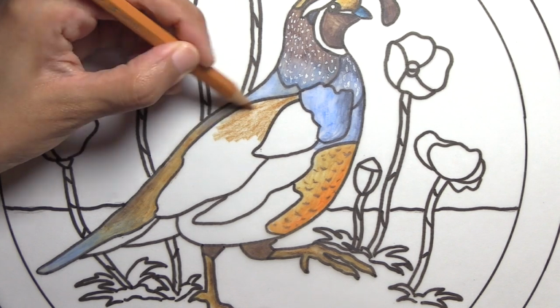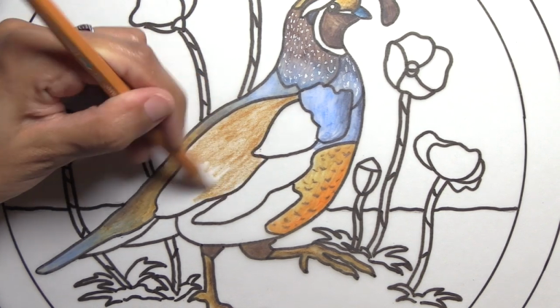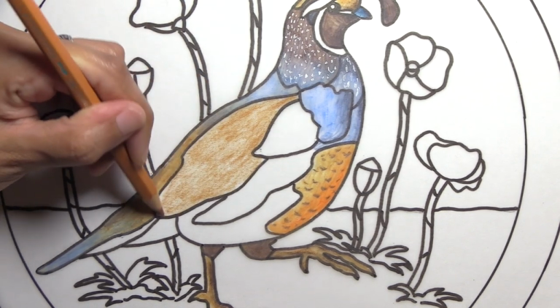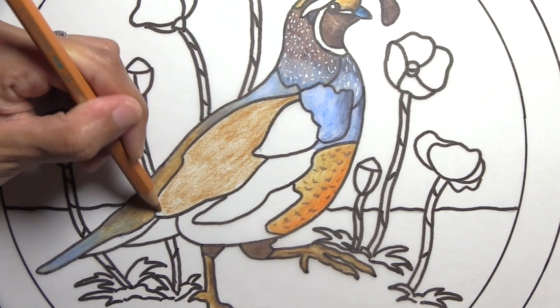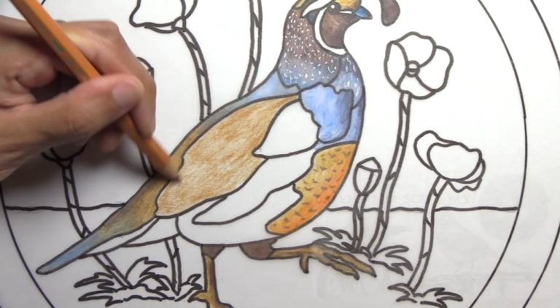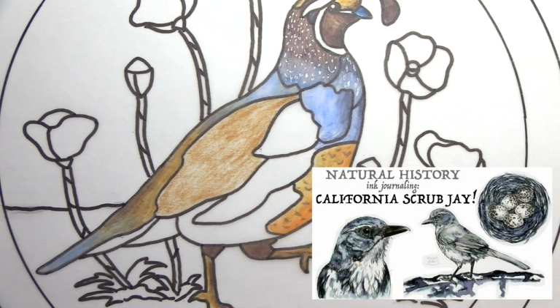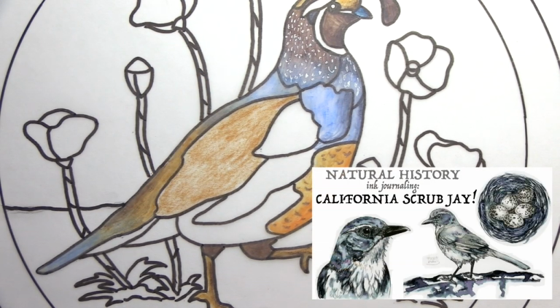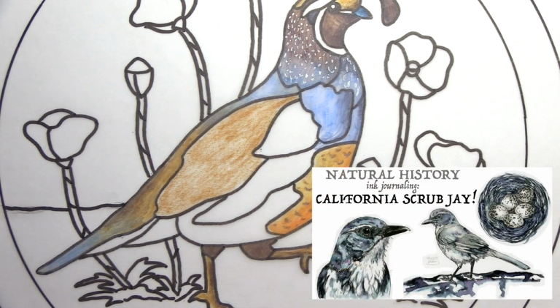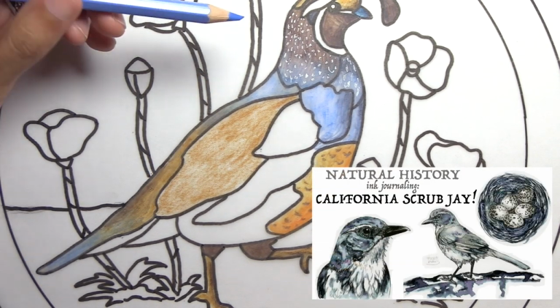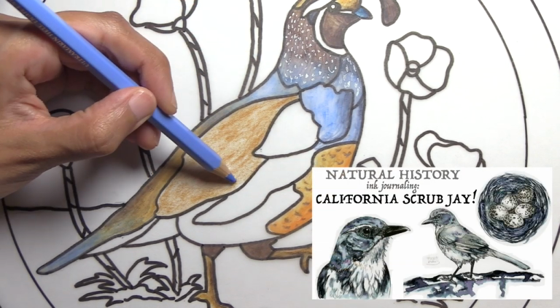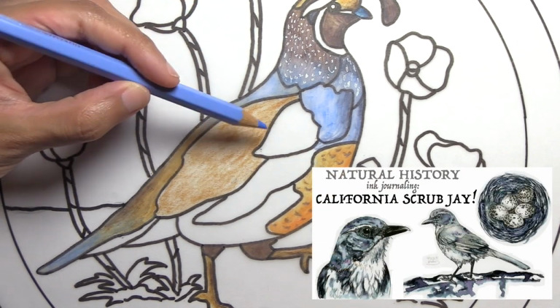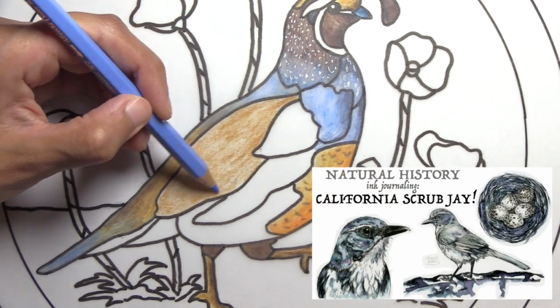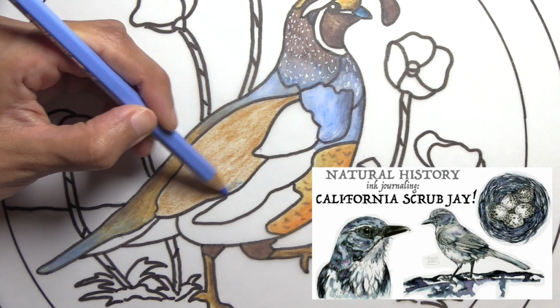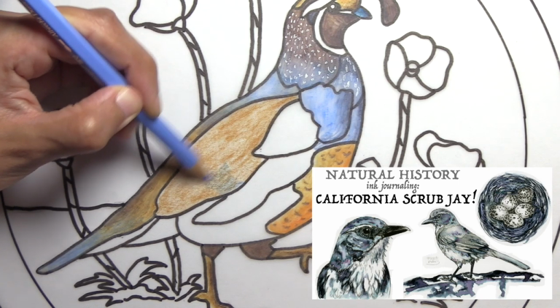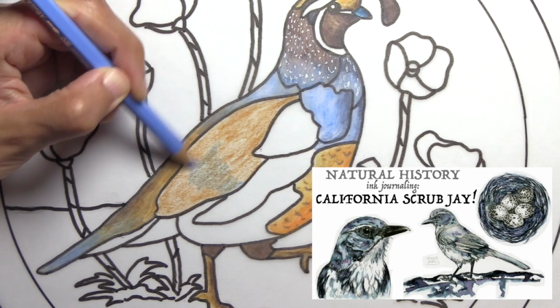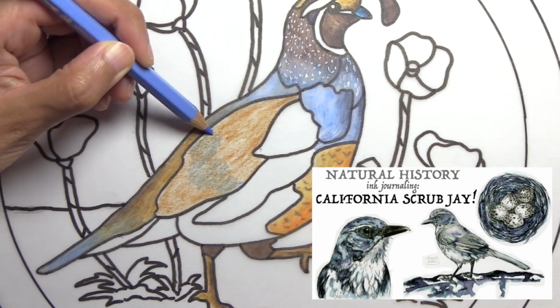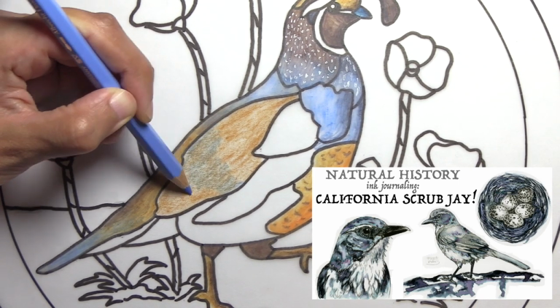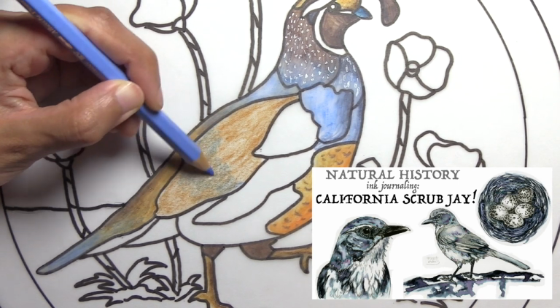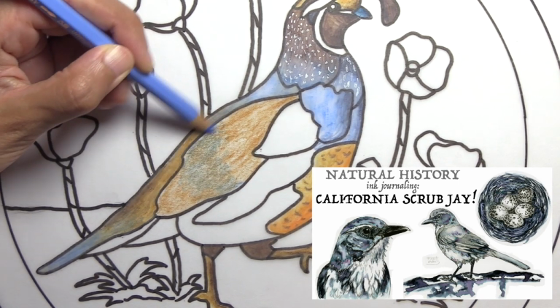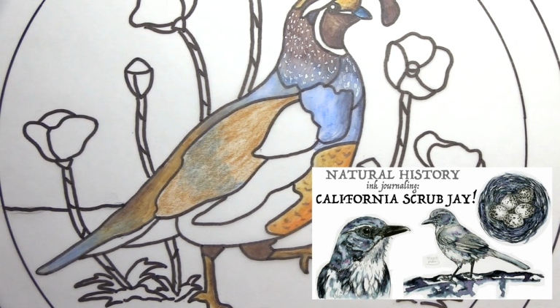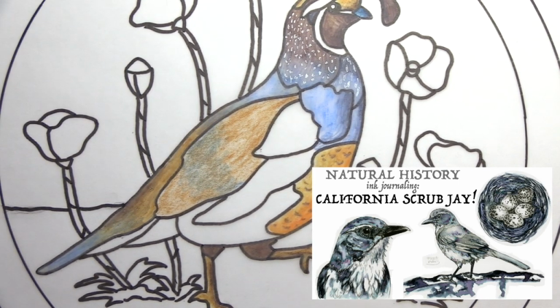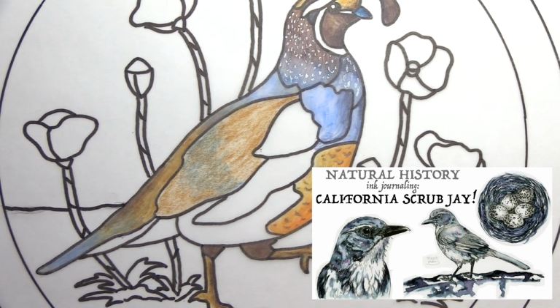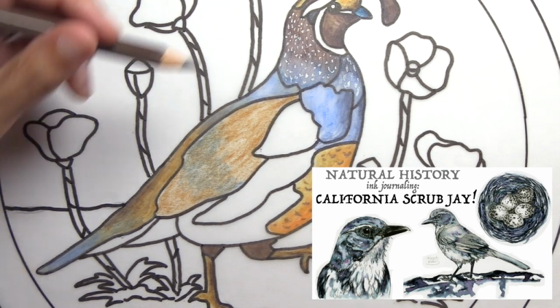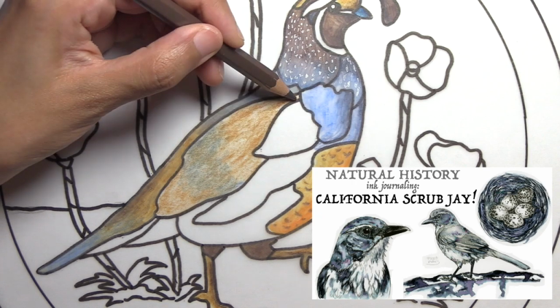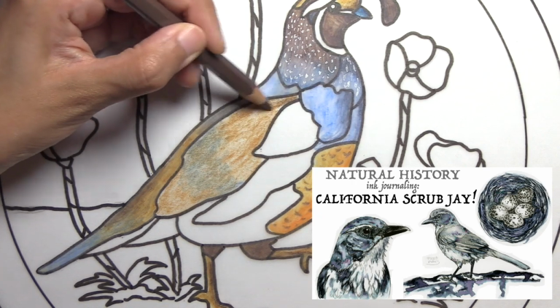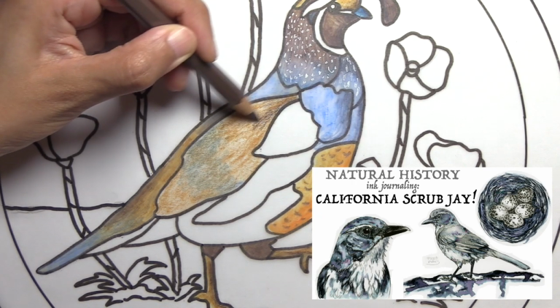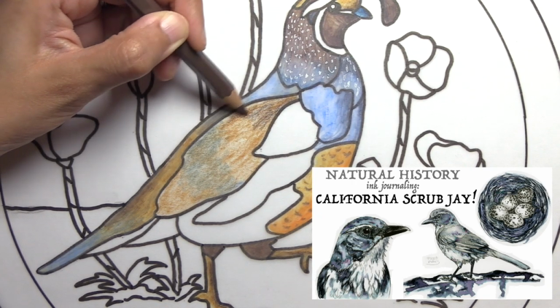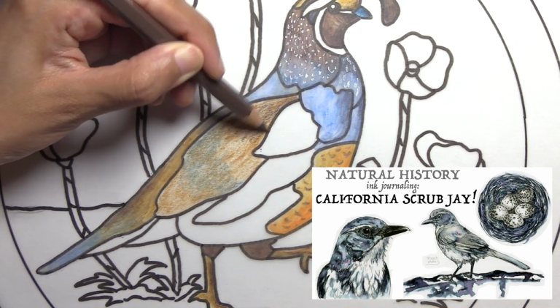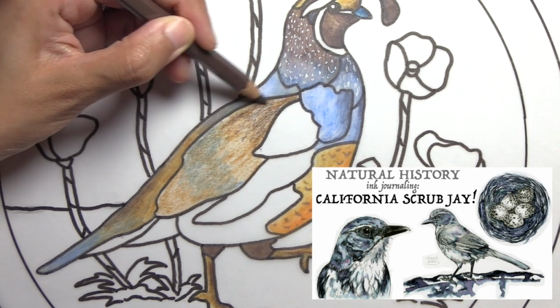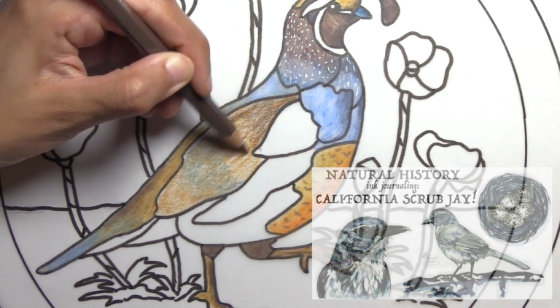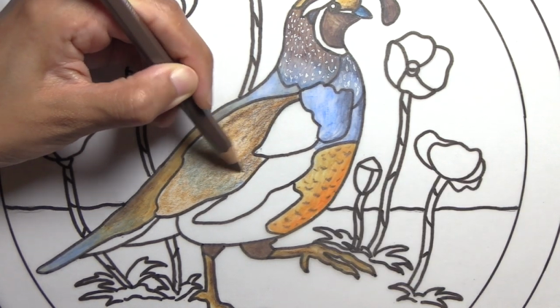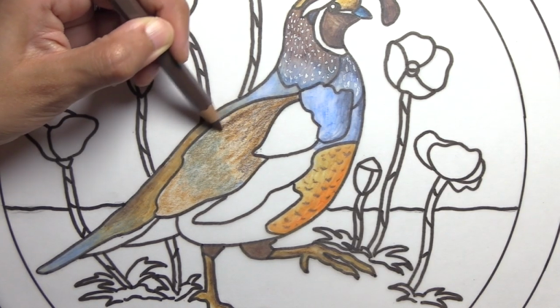I'm also going to be teaching a California scrub jay class in August at the Santa Cruz Museum of Natural History, so you can check out my previous video on that and my post on Patreon. If you're around here, I hope you can make it — it's super affordable and it's going to be fun.